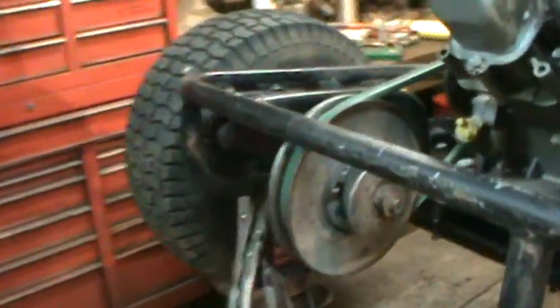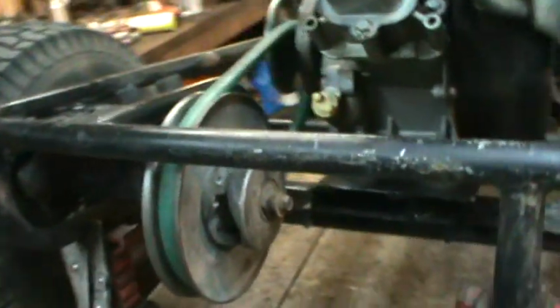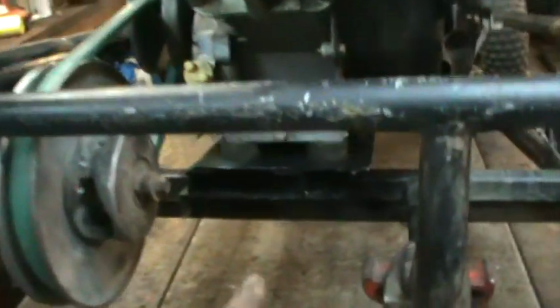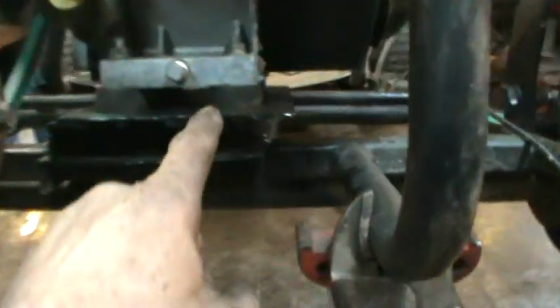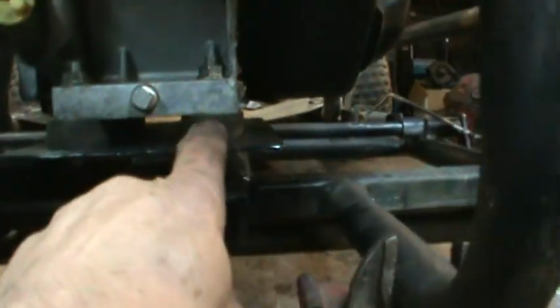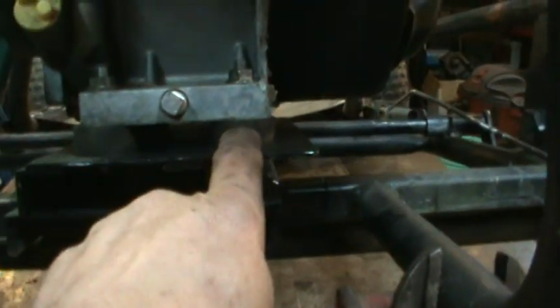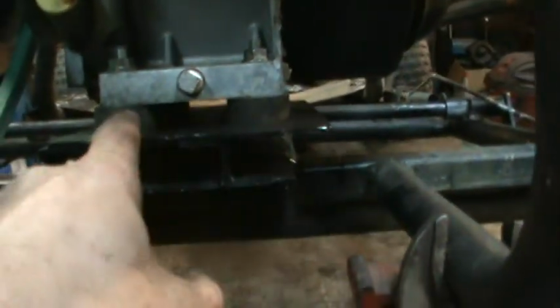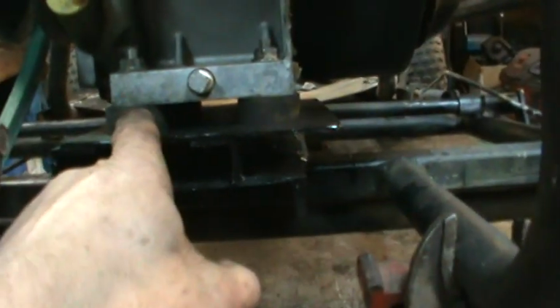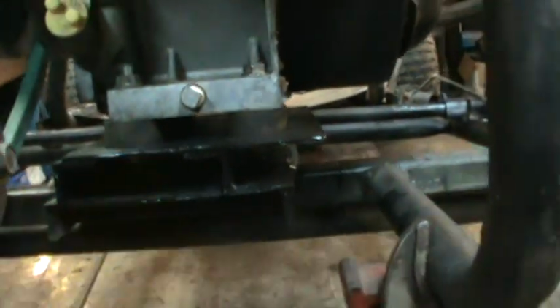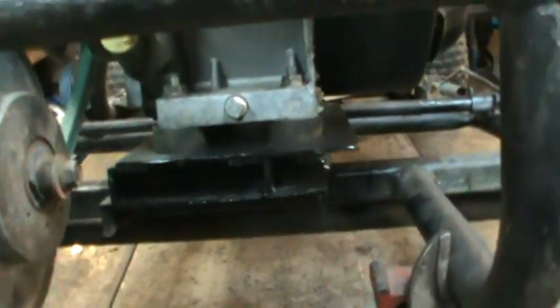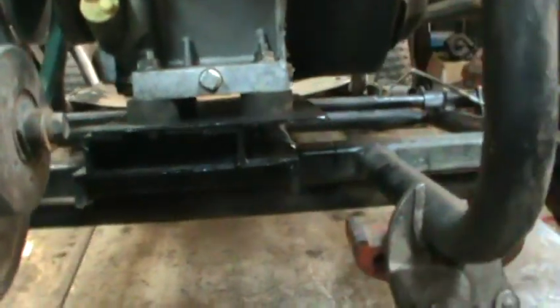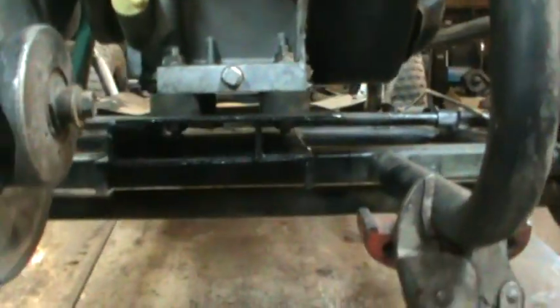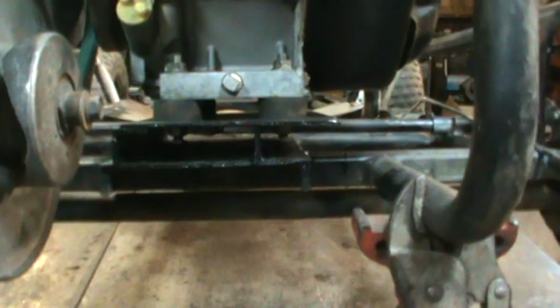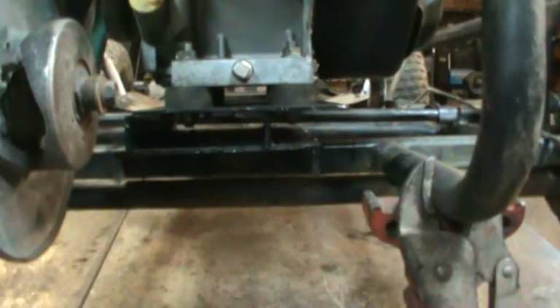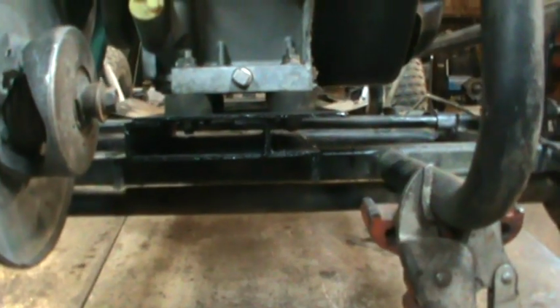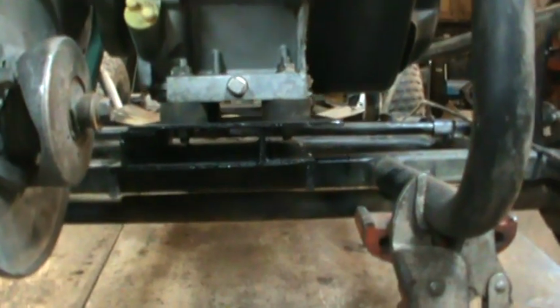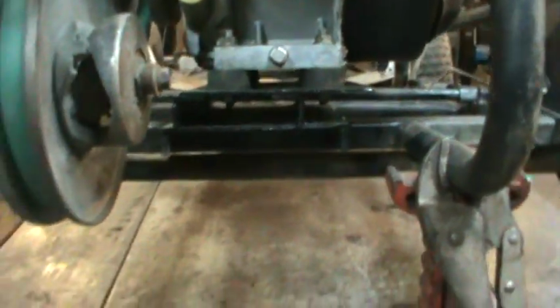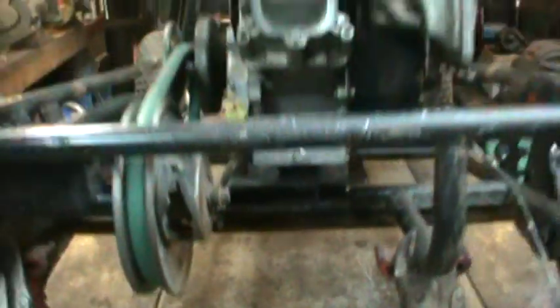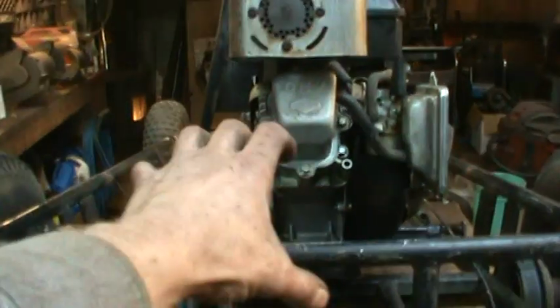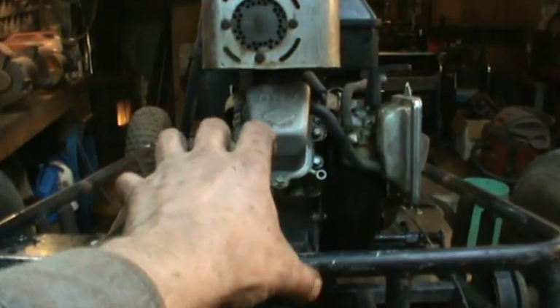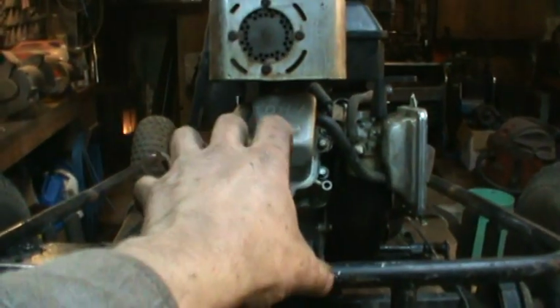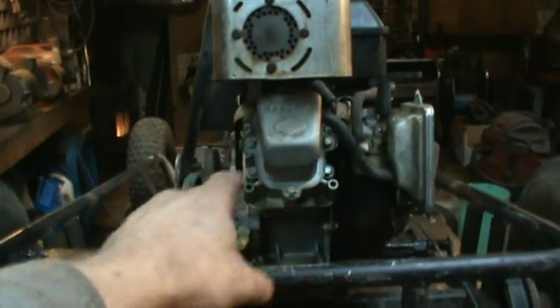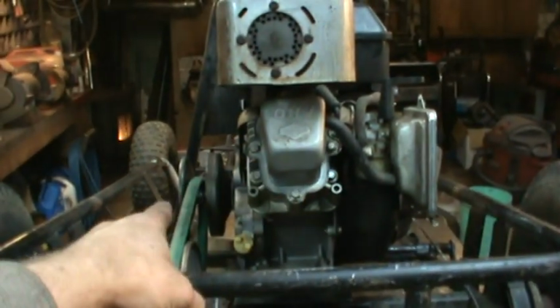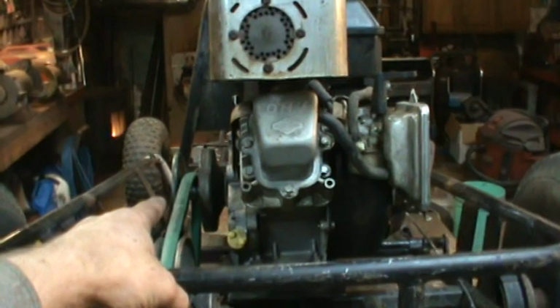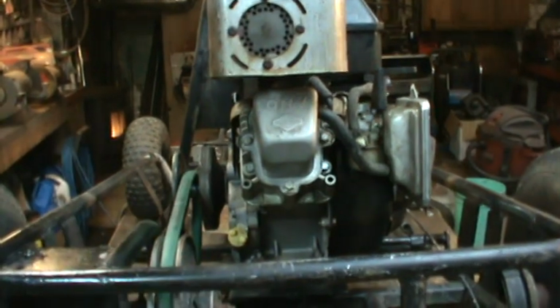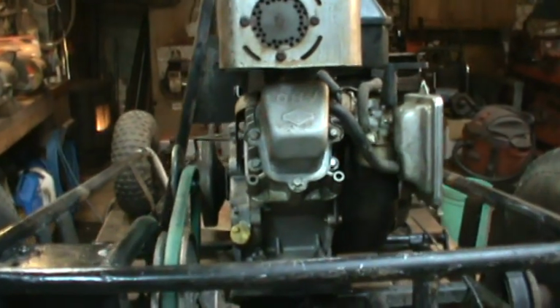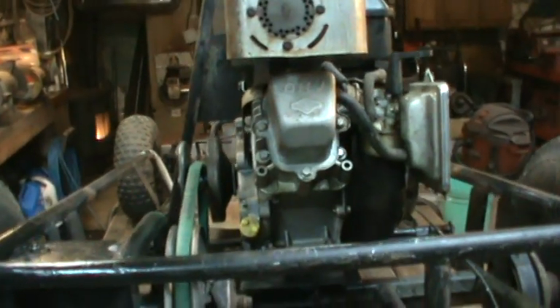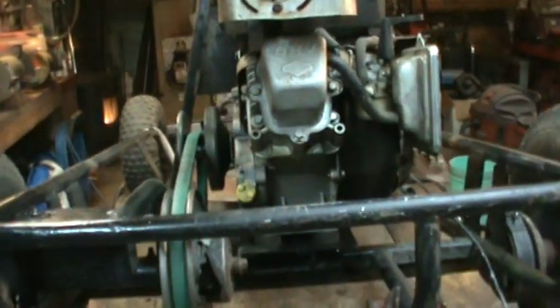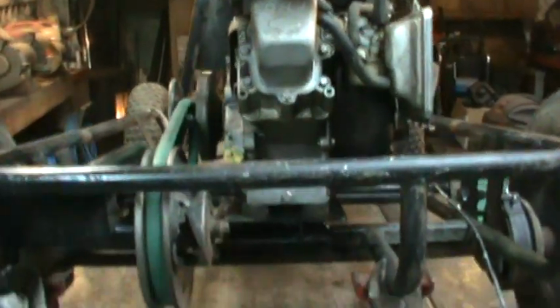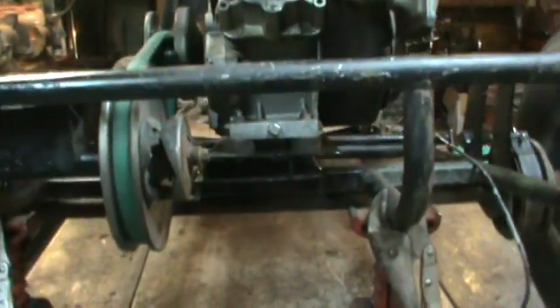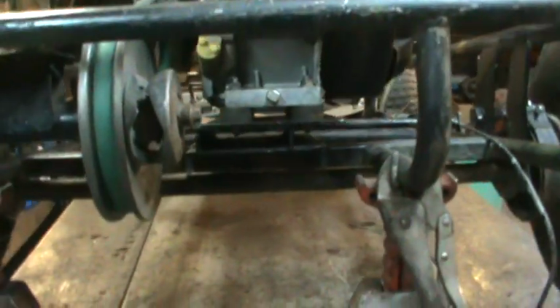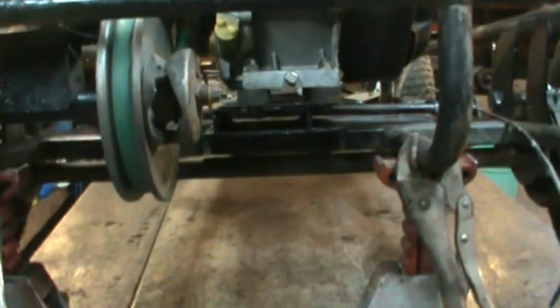This motor was on a pressure washer and it had these isolators underneath it. I thought that might be a good idea to help dampen it, but I think they're a little too soft. If you really get on it, the motor kind of twists a little bit from the torque on the belt. So when I take it back apart, I'm going to take those off.